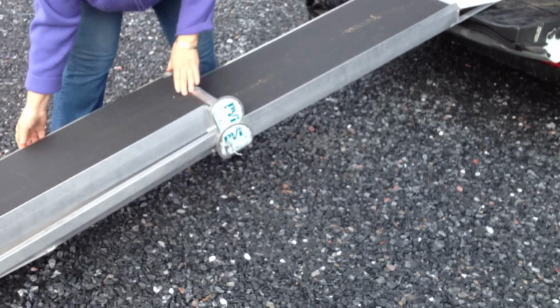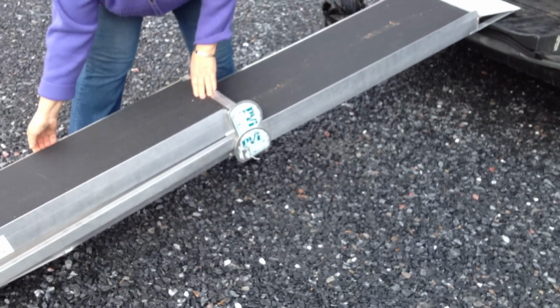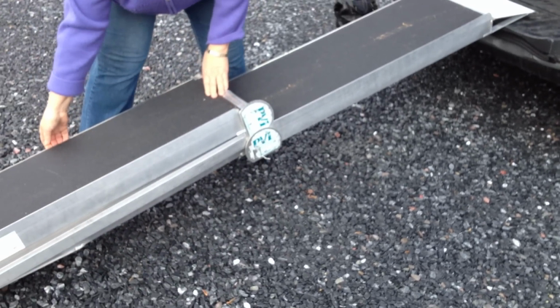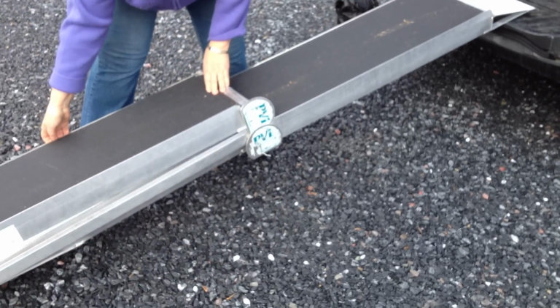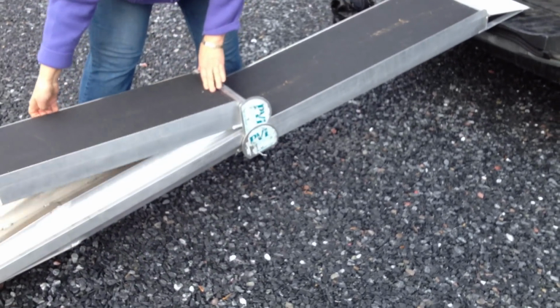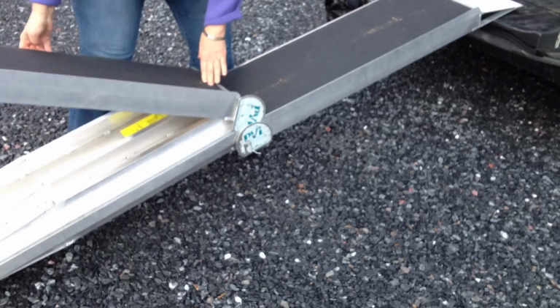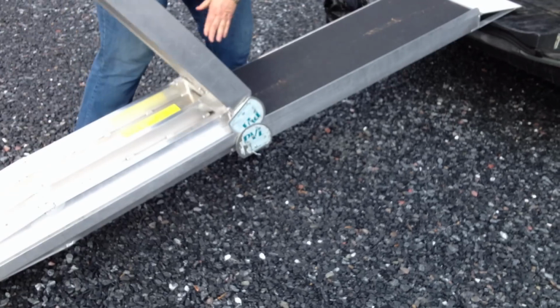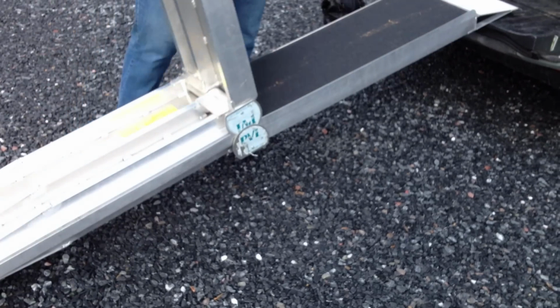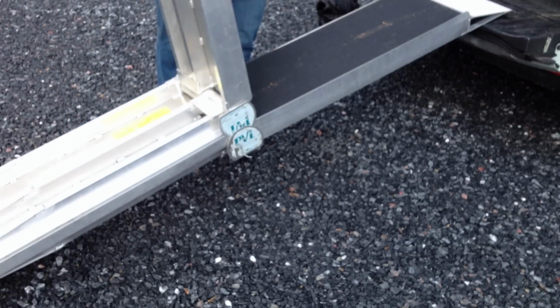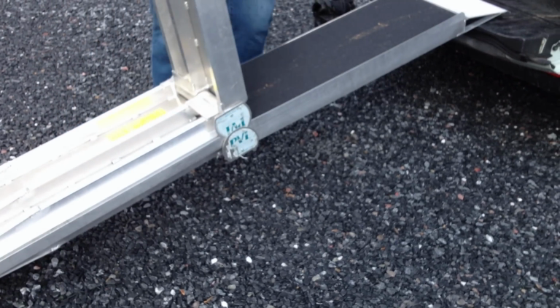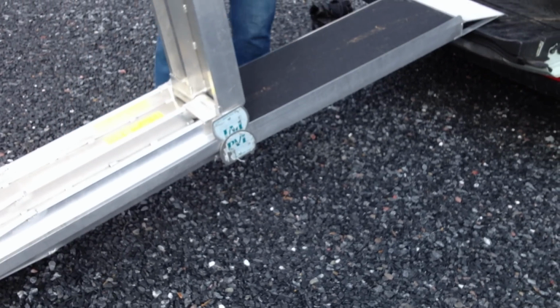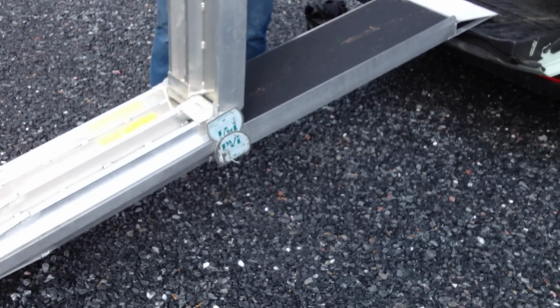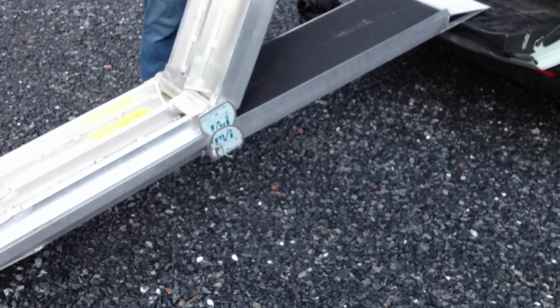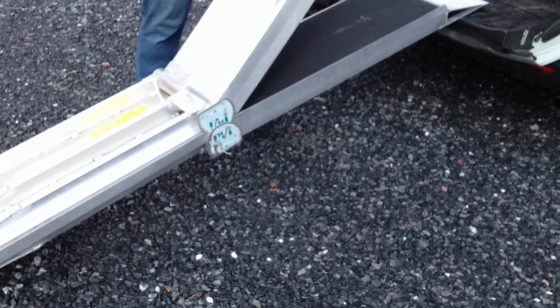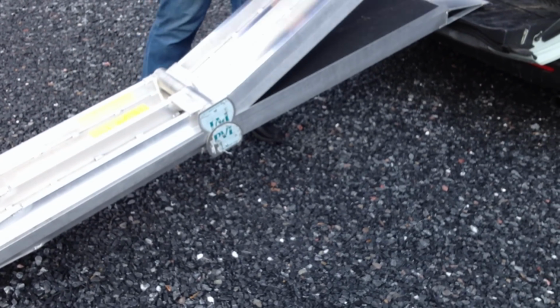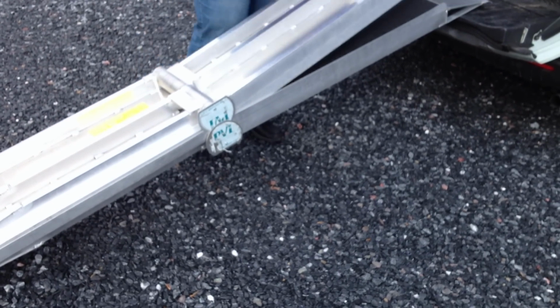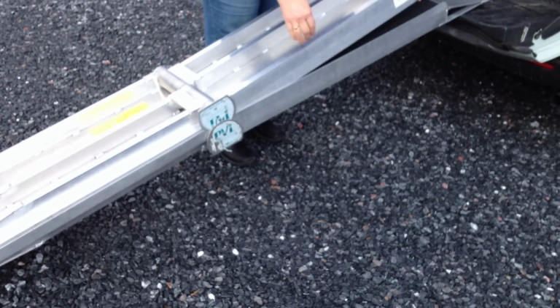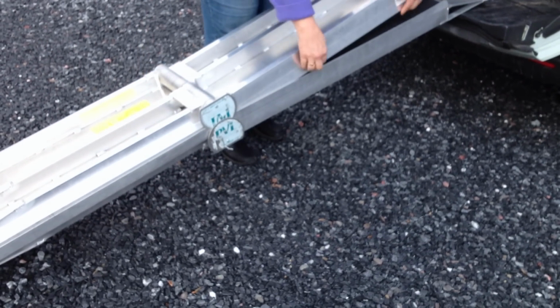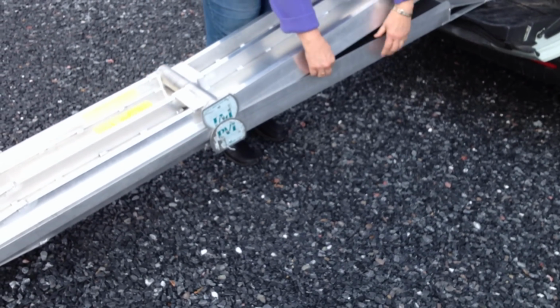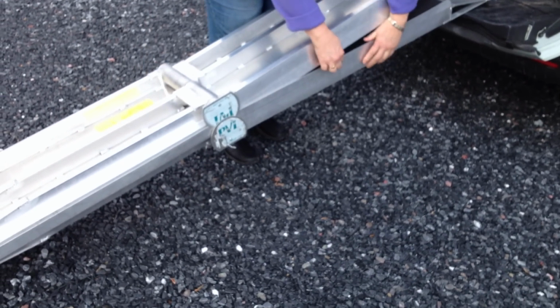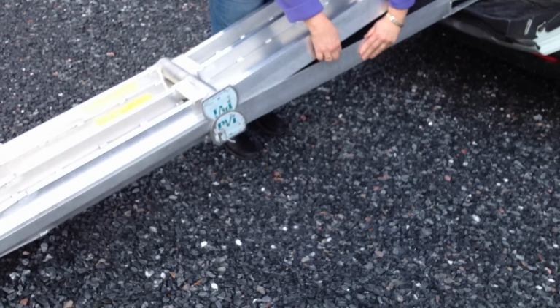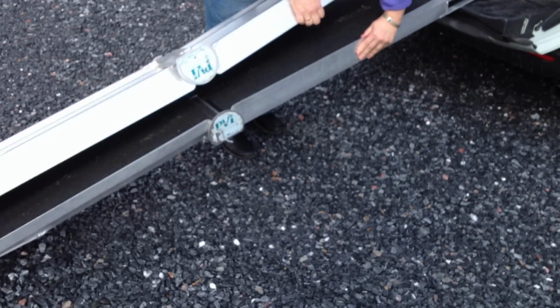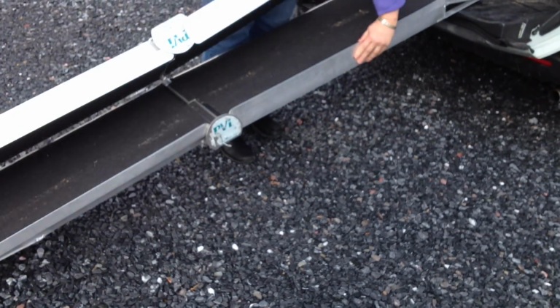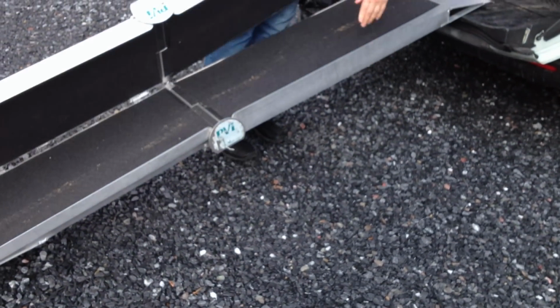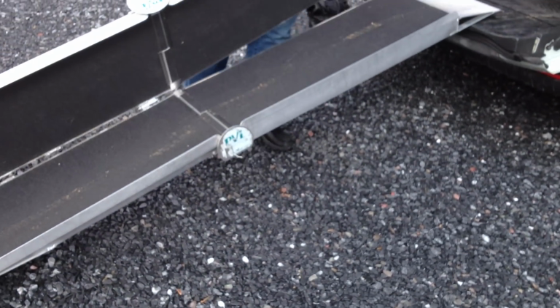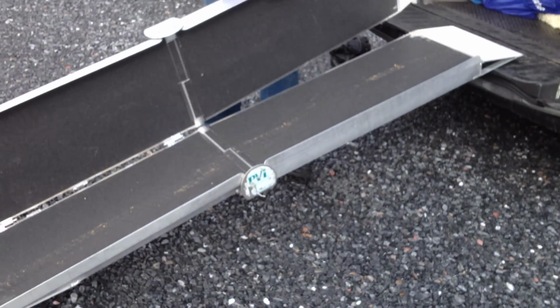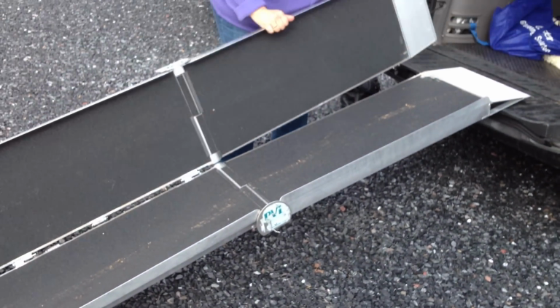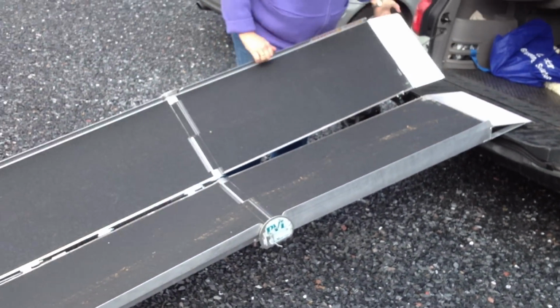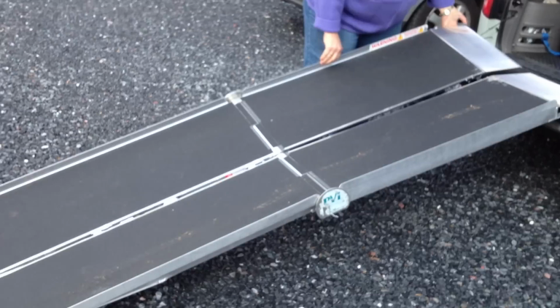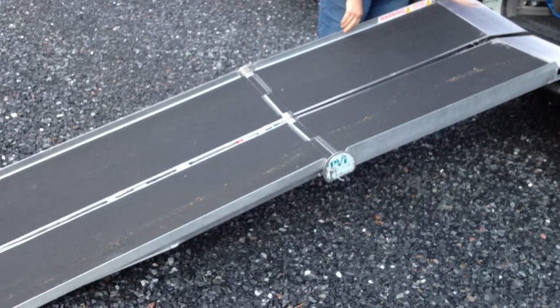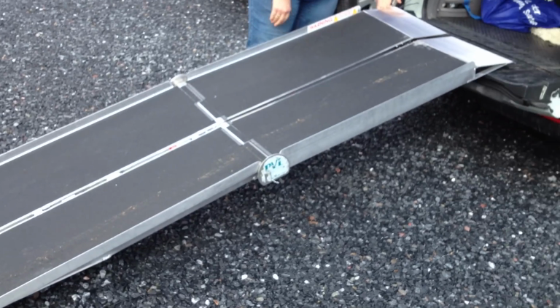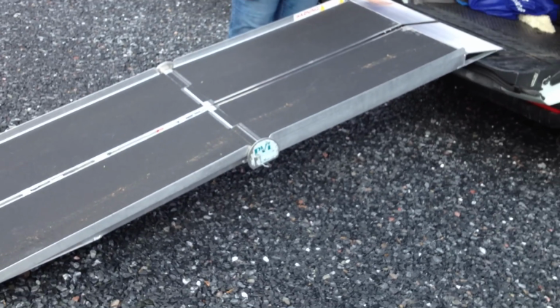And then this comes up, and you flip it over and it flips over. And then this opens this one. Beautiful.